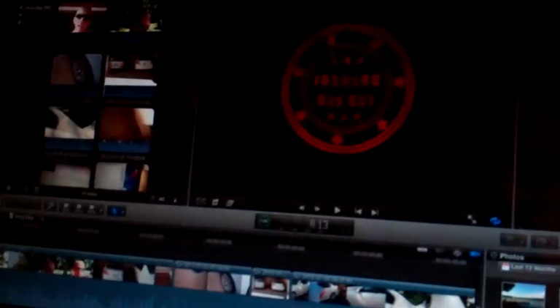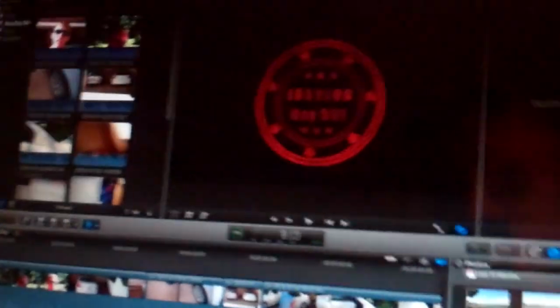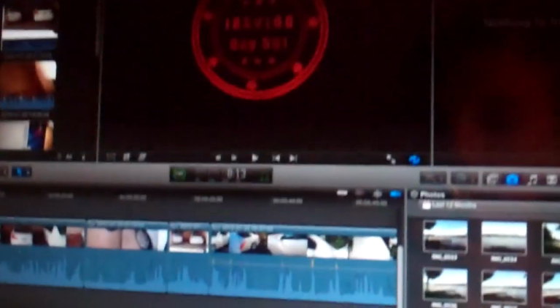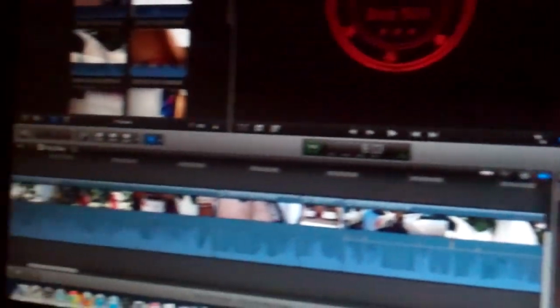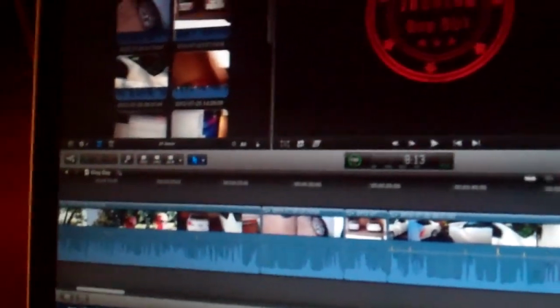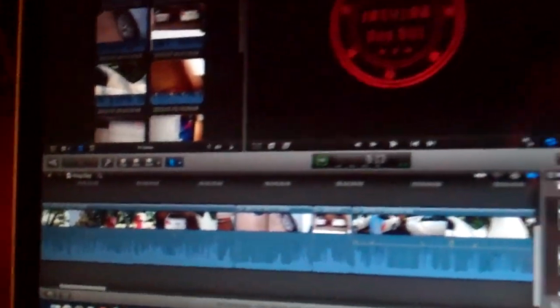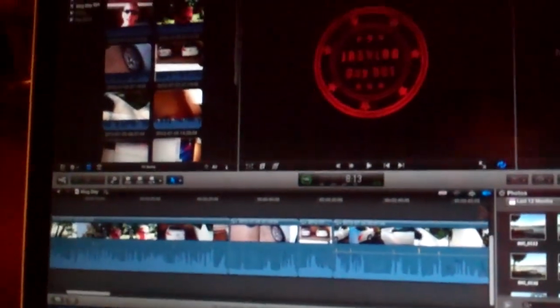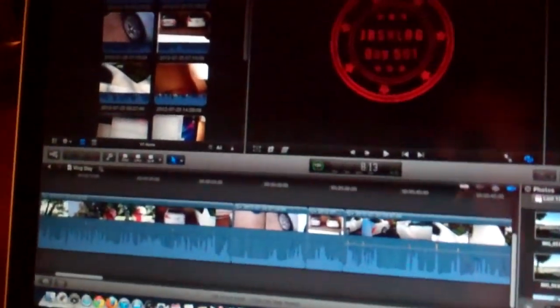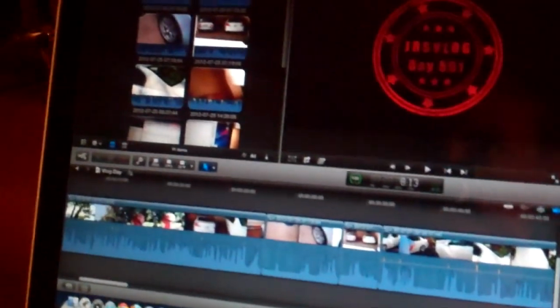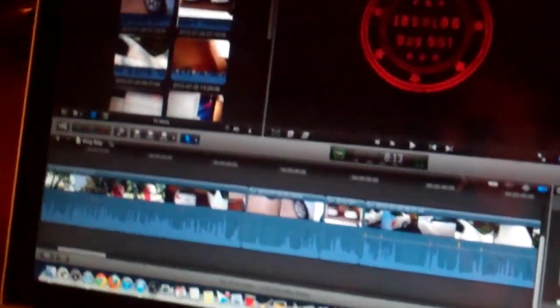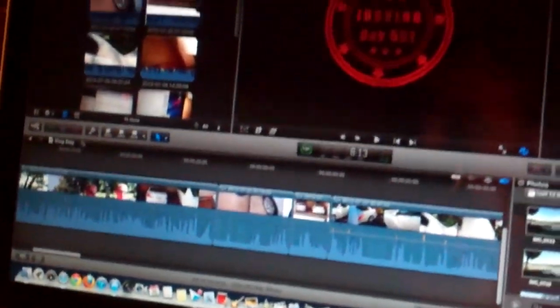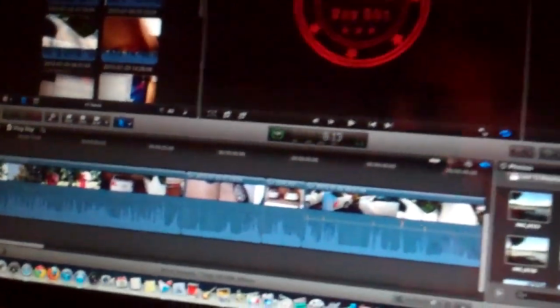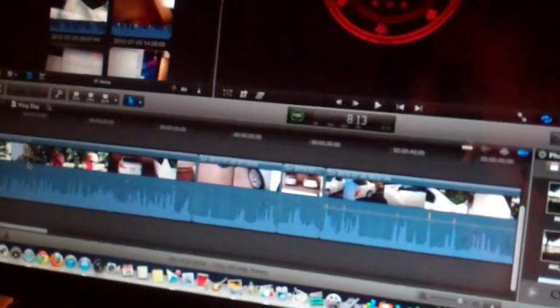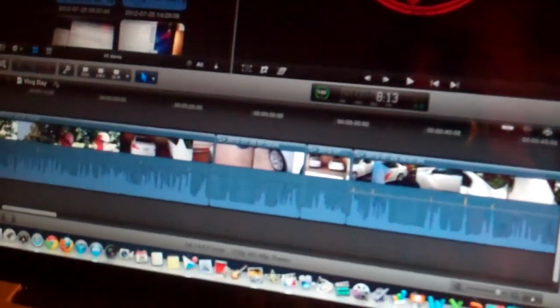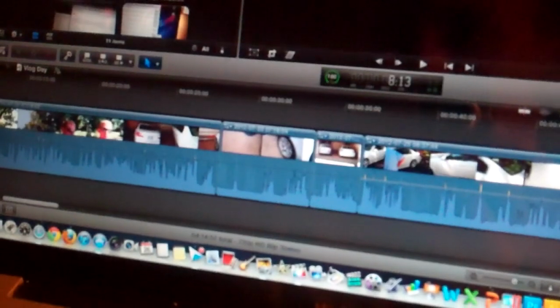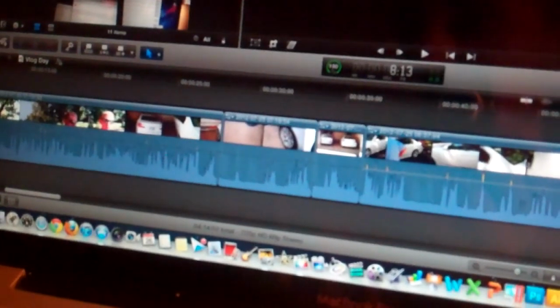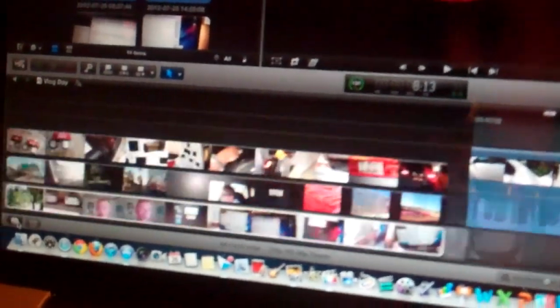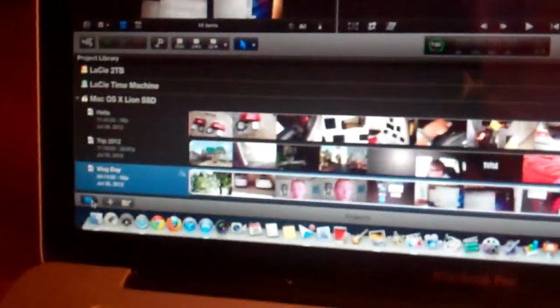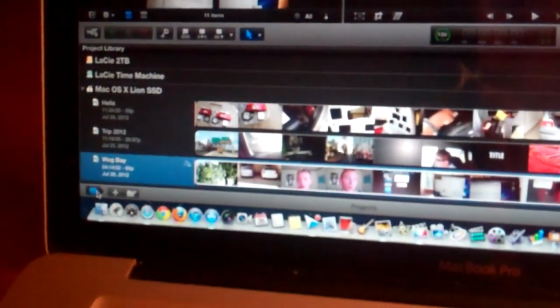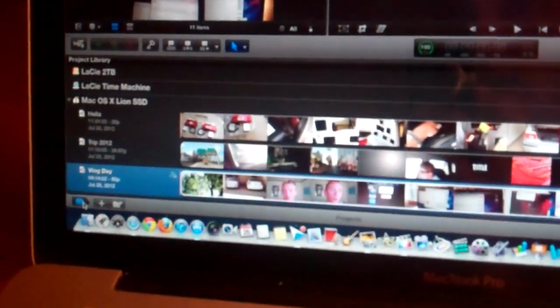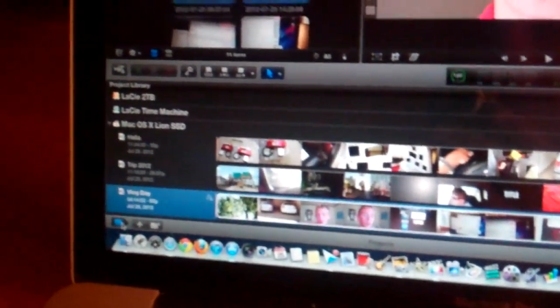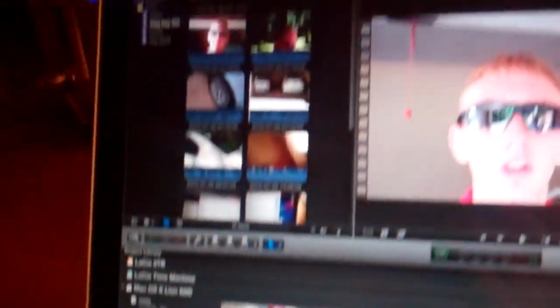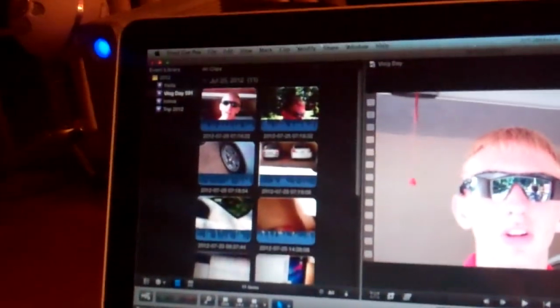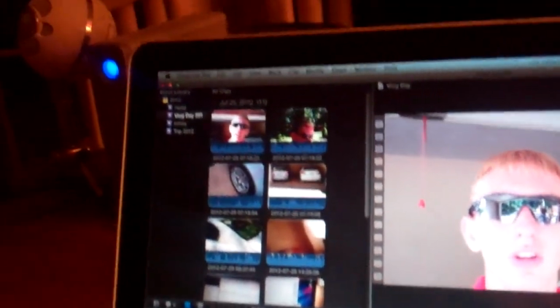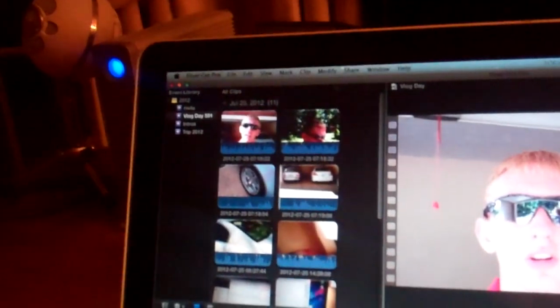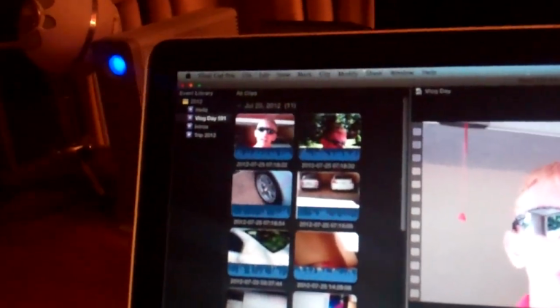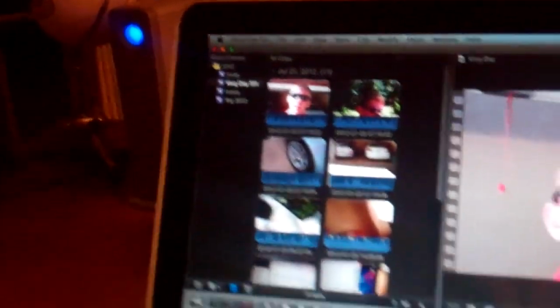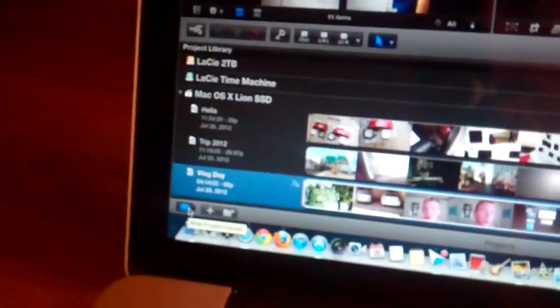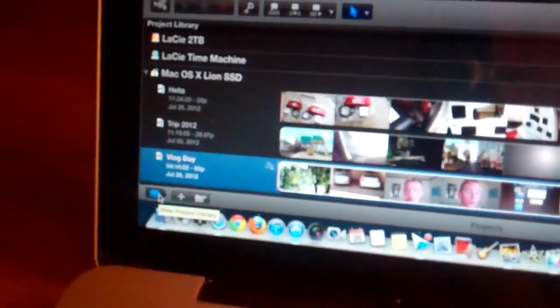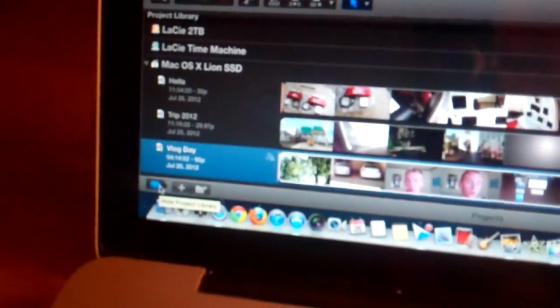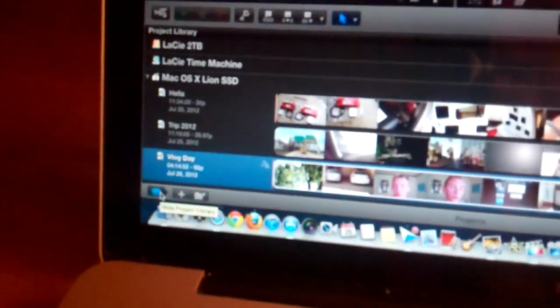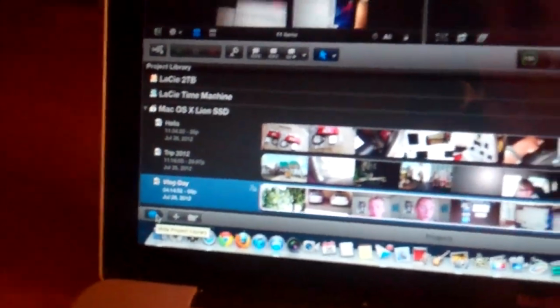I'll talk more about Mountain Lion tomorrow. It seems to be working fine except for a problem I just ran into with Final Cut Pro. I opened it up and my event libraries and project library are gone.